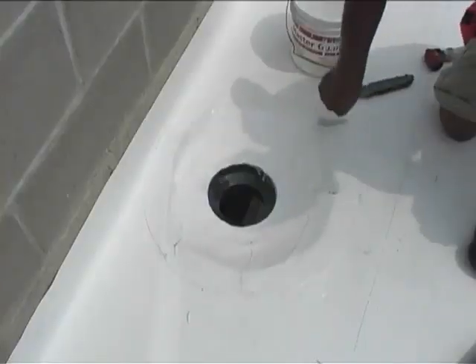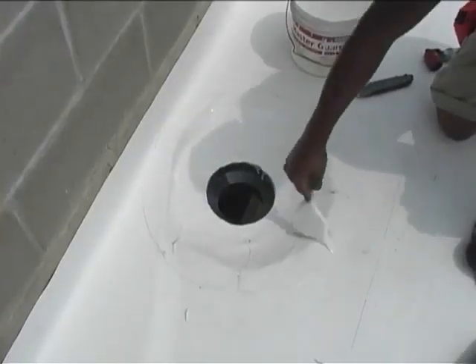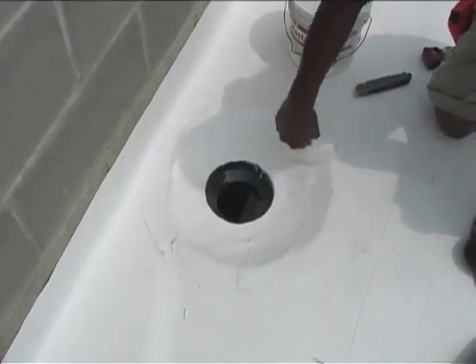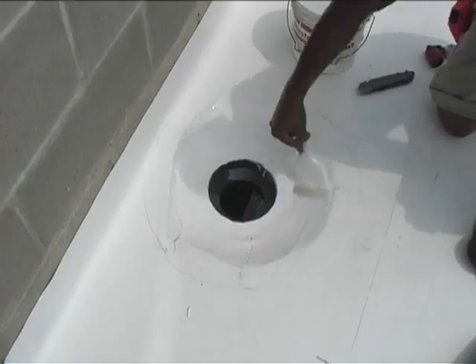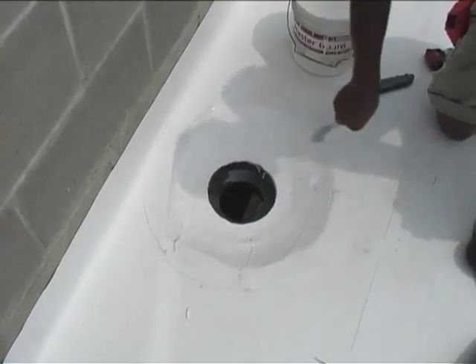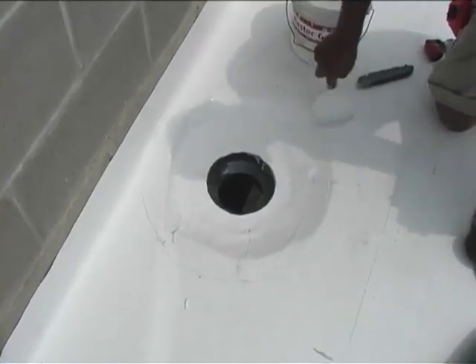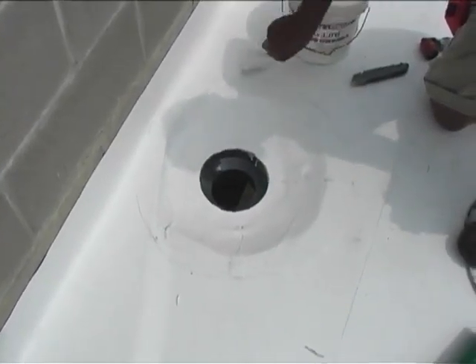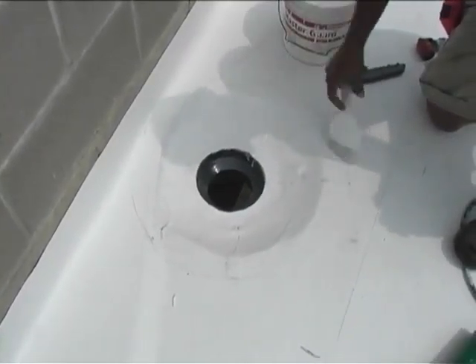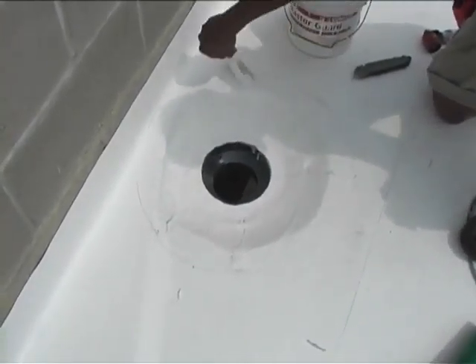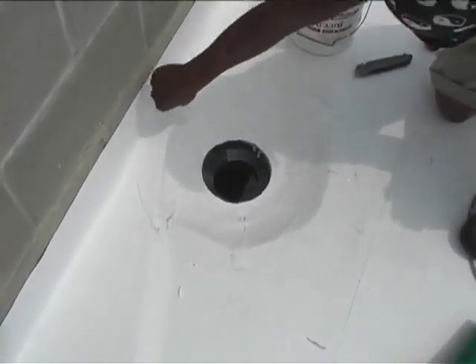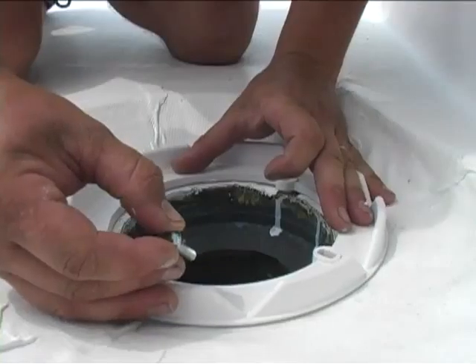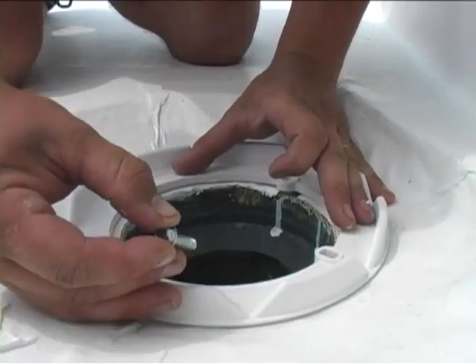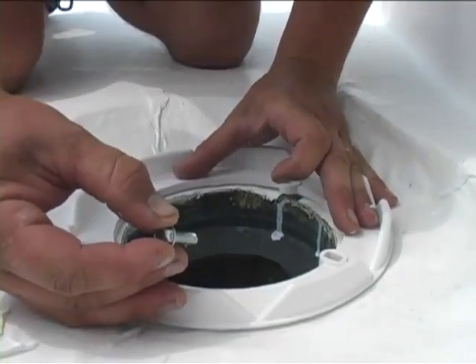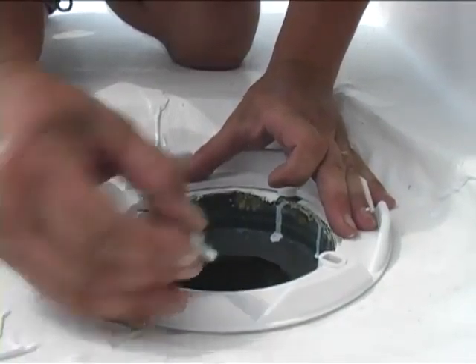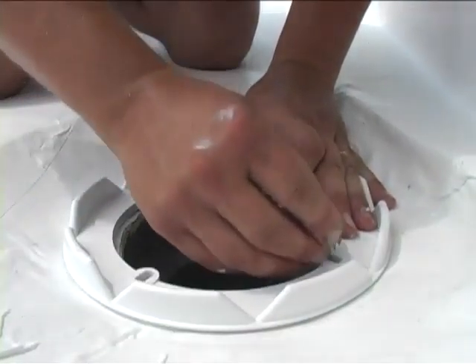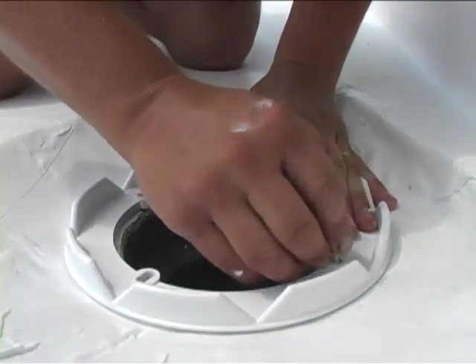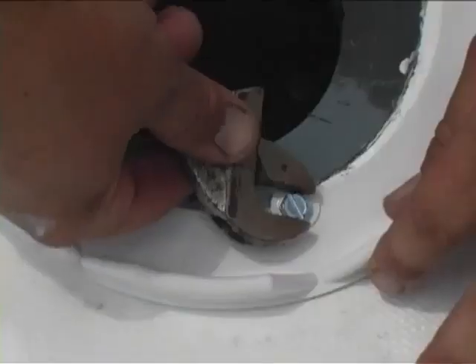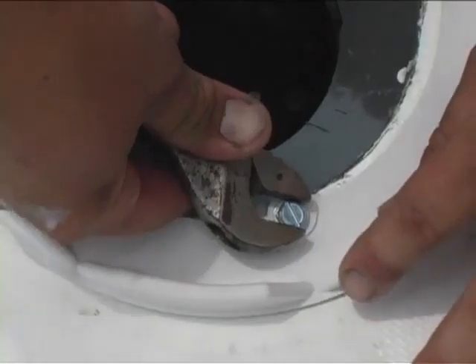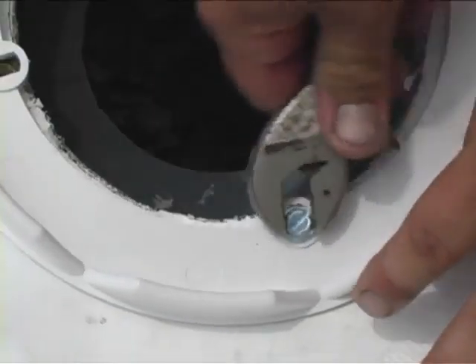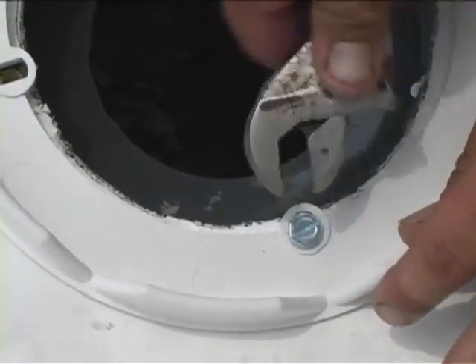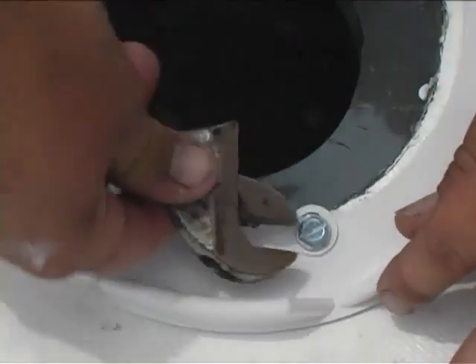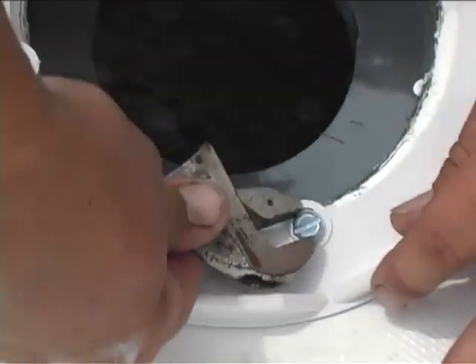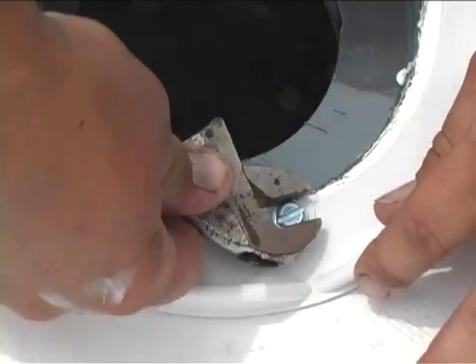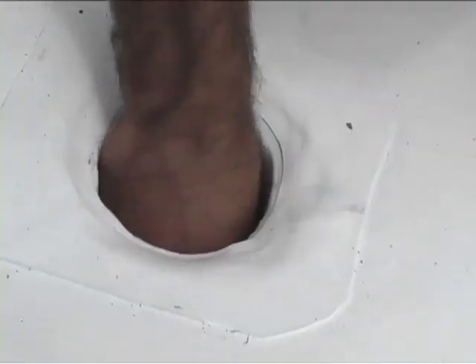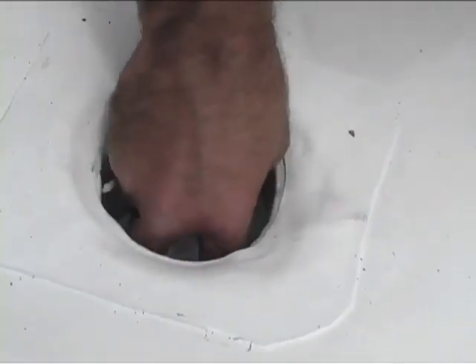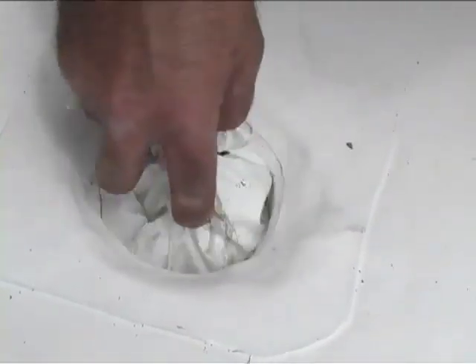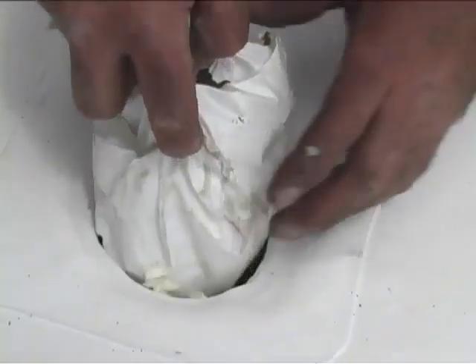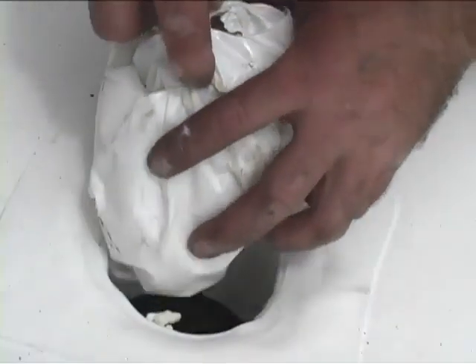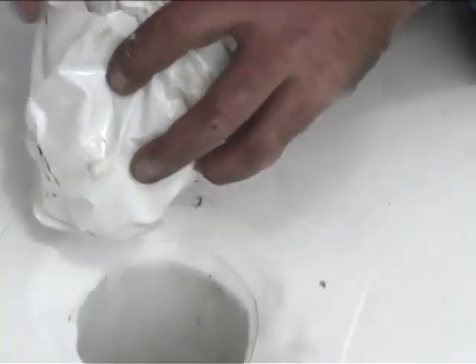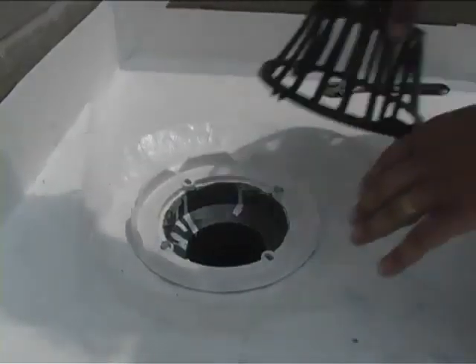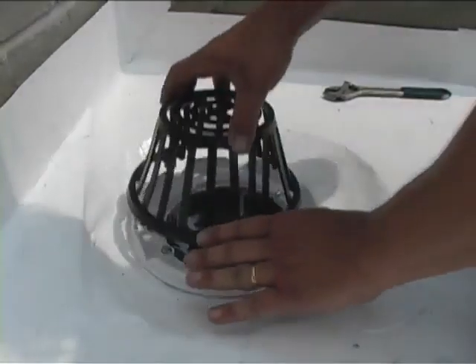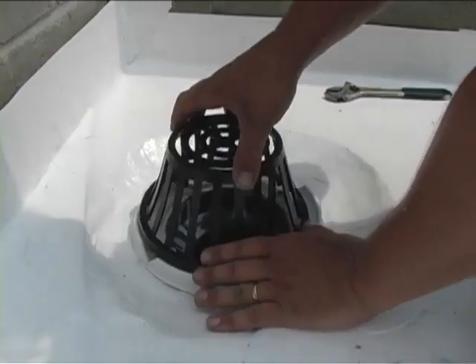Remember to brush seaming adhesive on all cut edges. With the support sheet in place, secure the clamping ring. Finally, remove the drain plug and replace the drain cover.